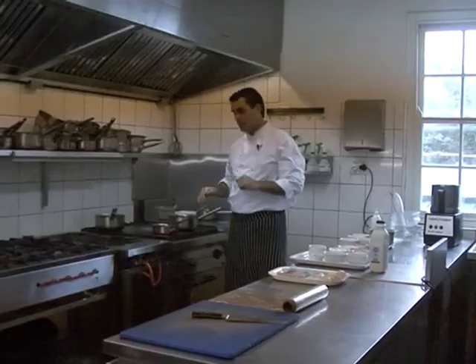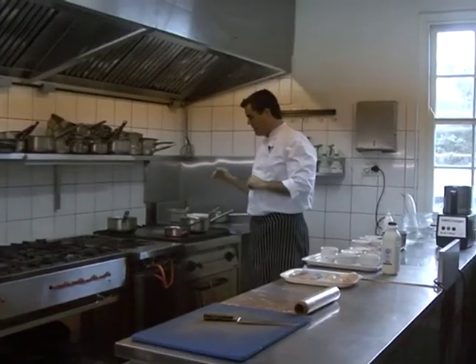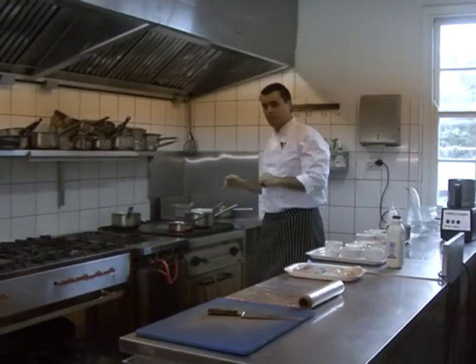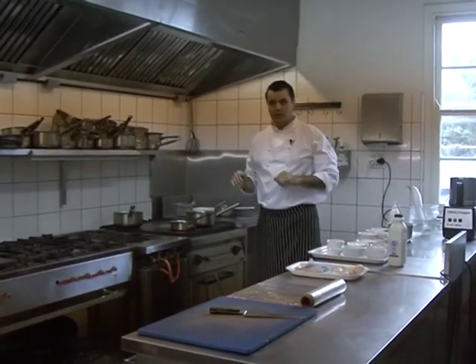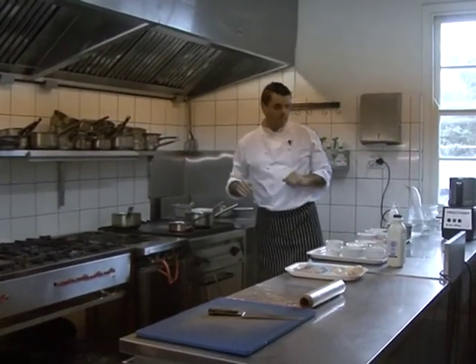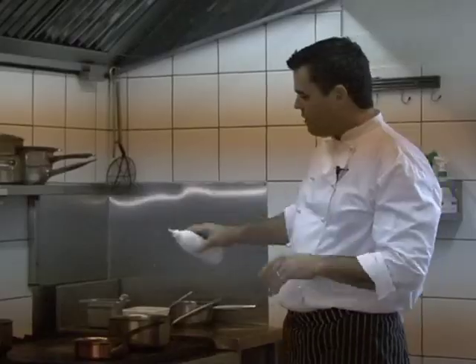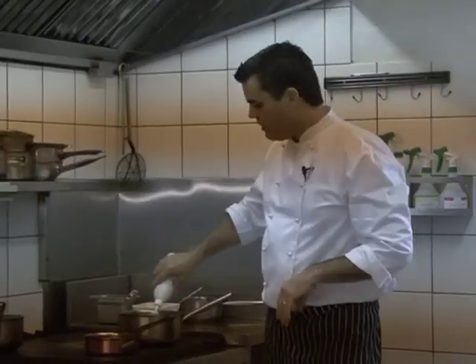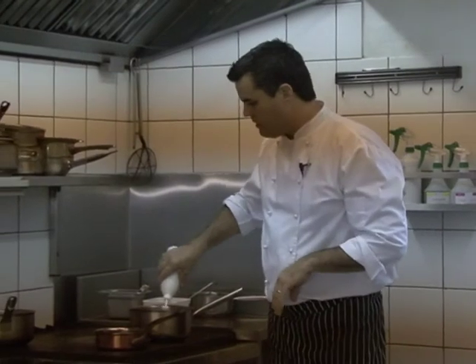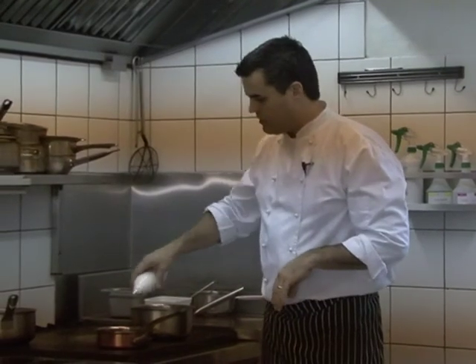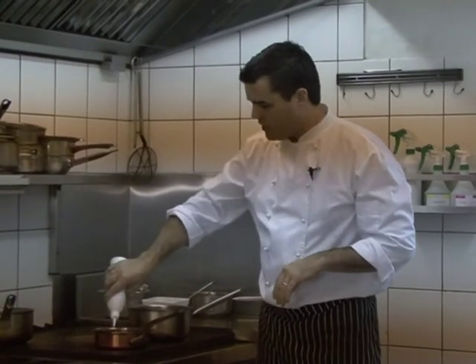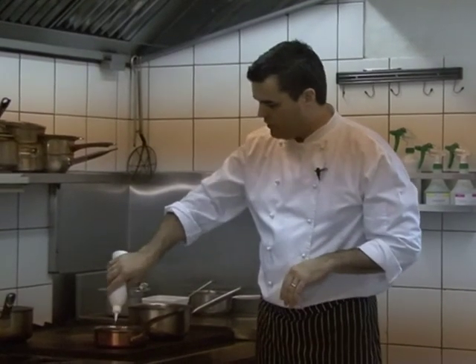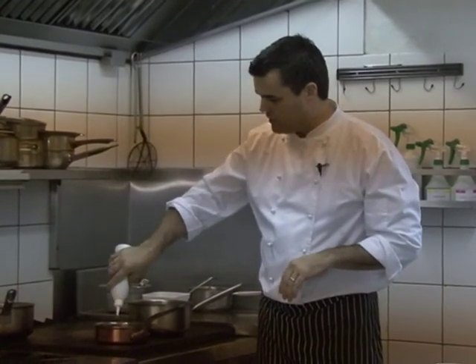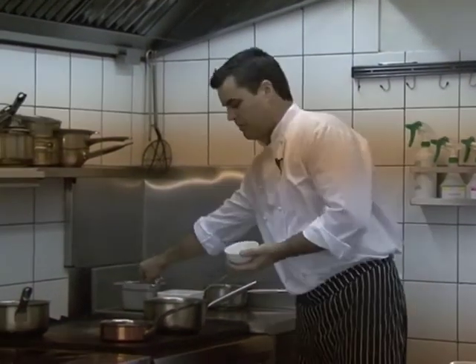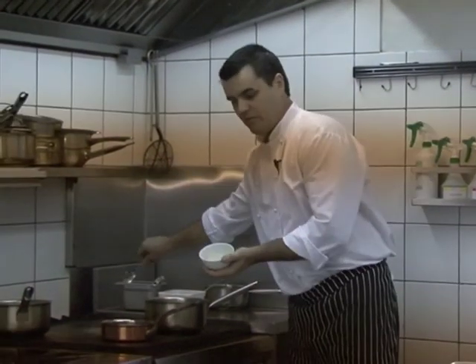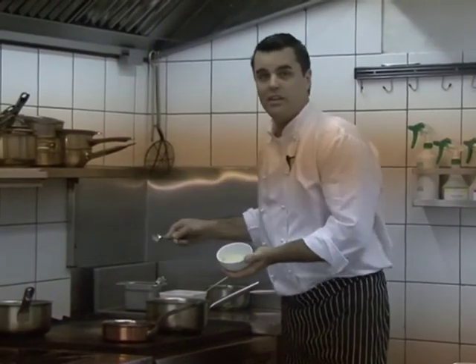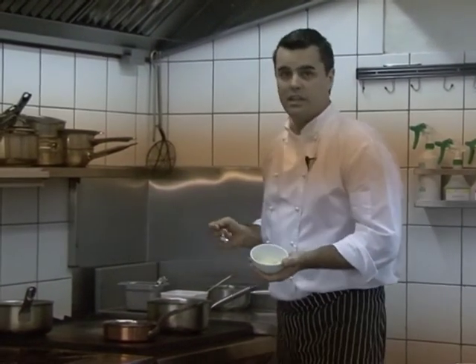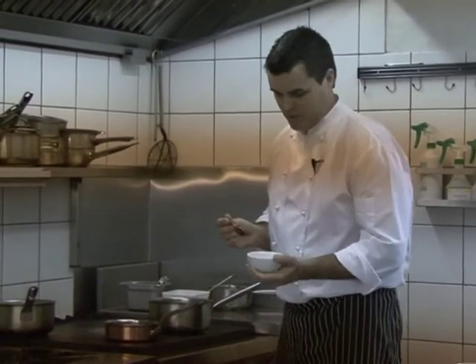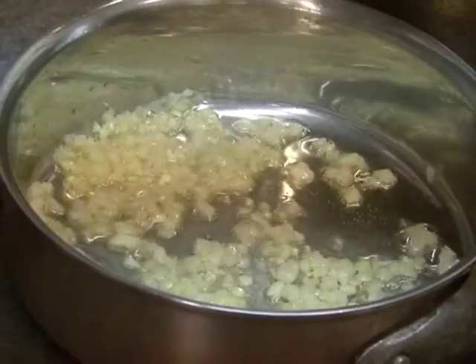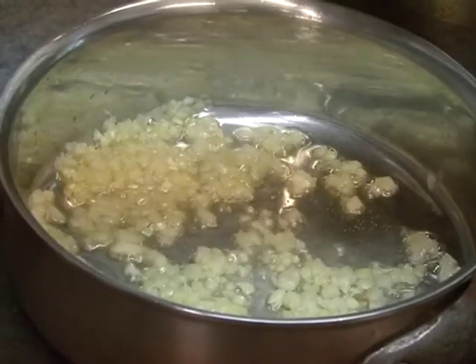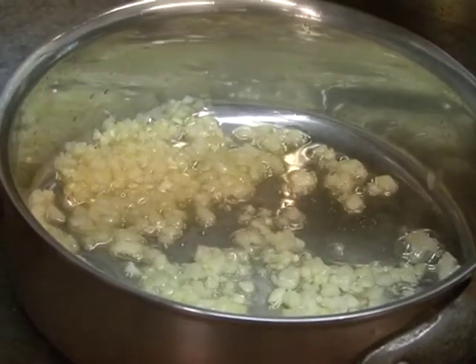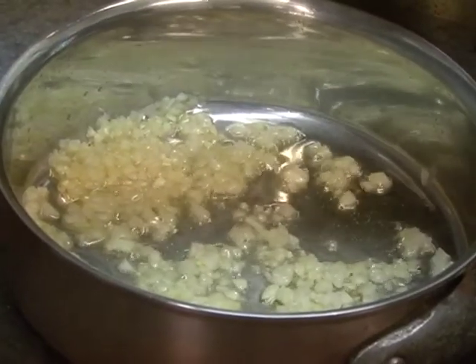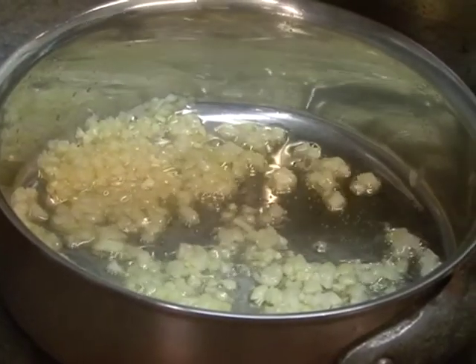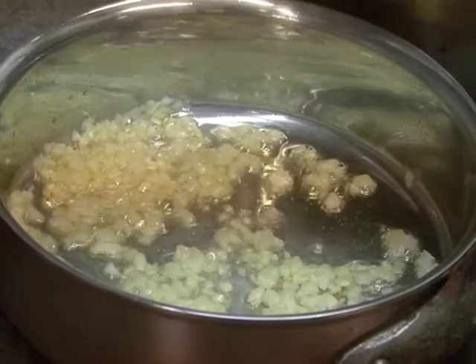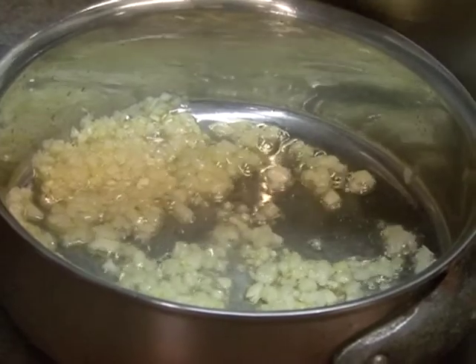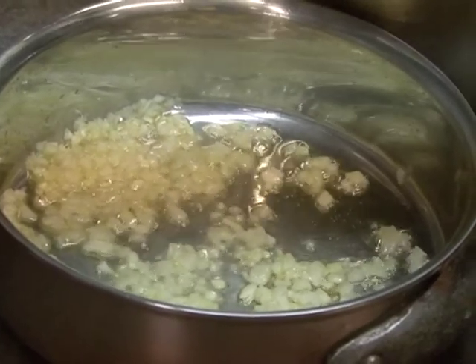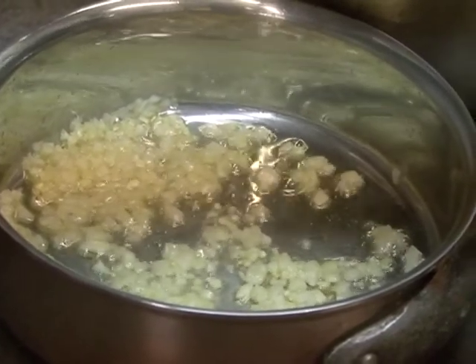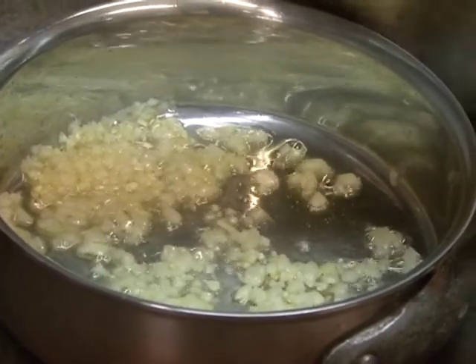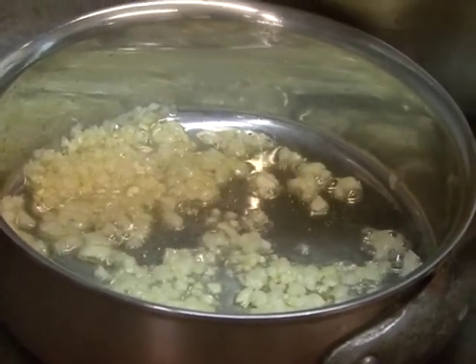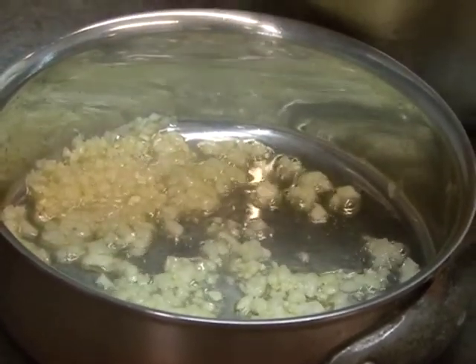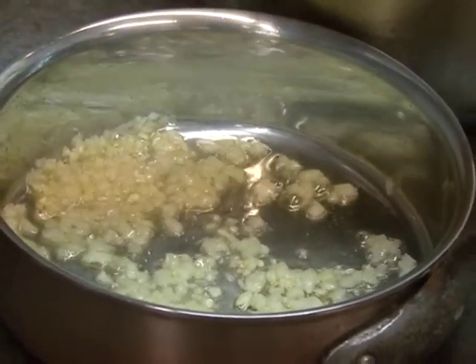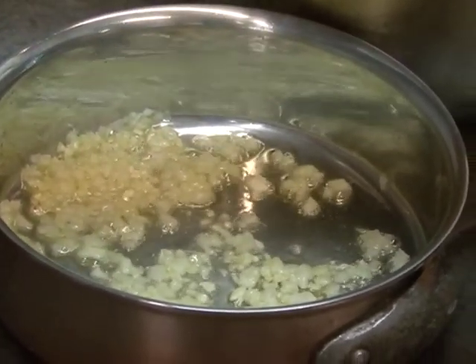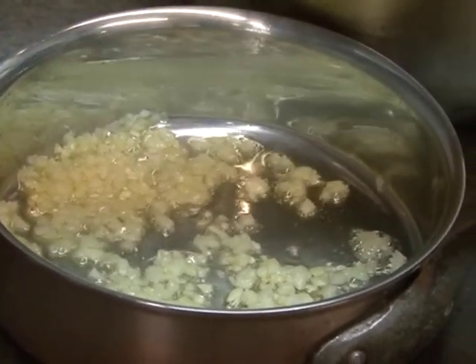We're going to start with the risotto. We're going to start with a bit of extra virgin olive oil first, along with onion which has been finely diced. We're going to sweat the onions off until they're just translucent and soft.